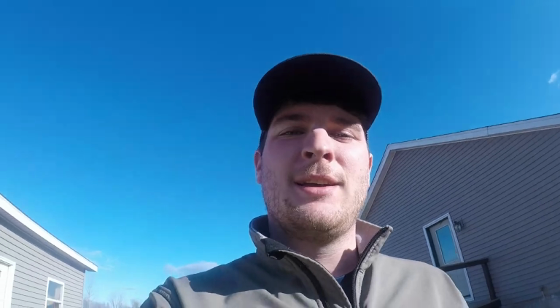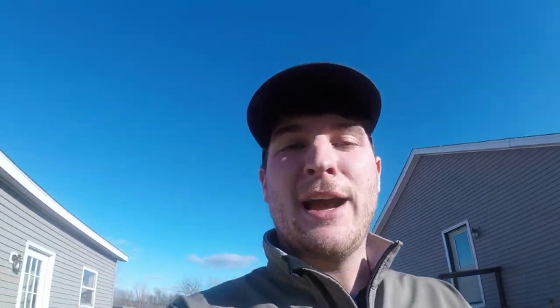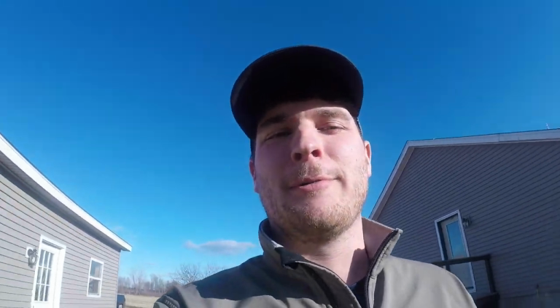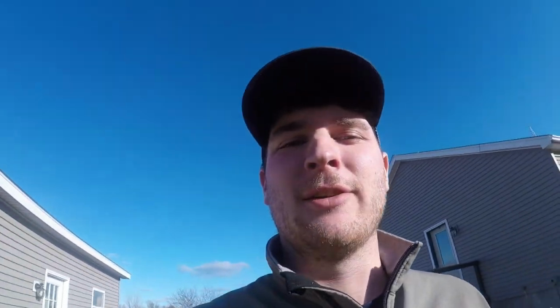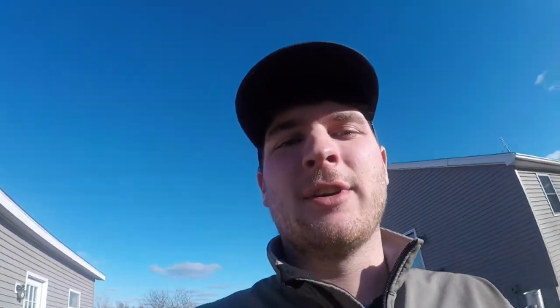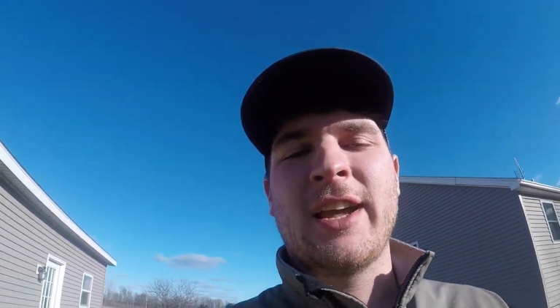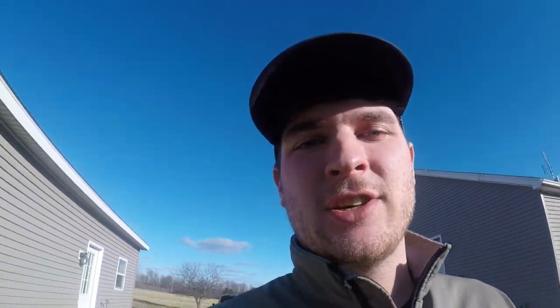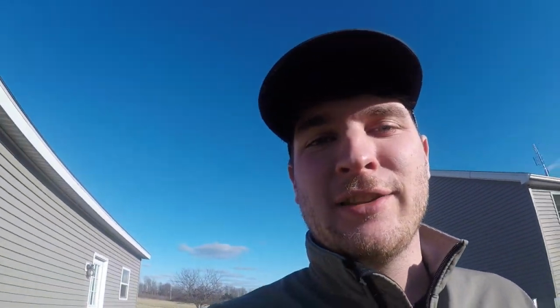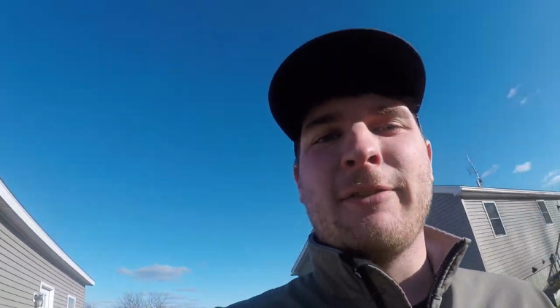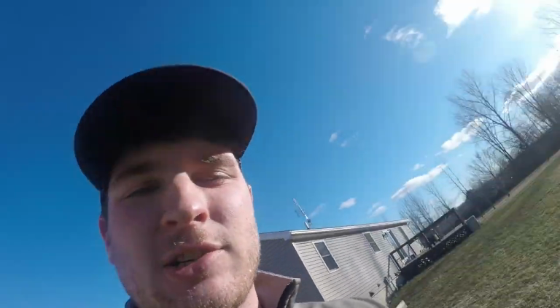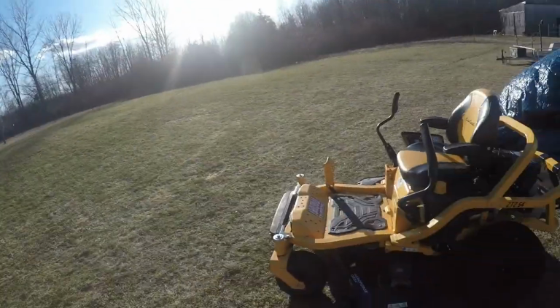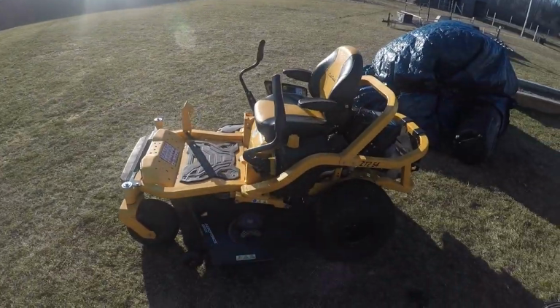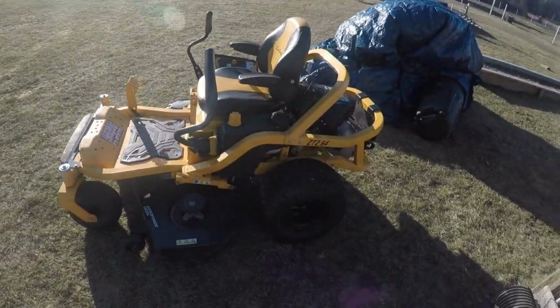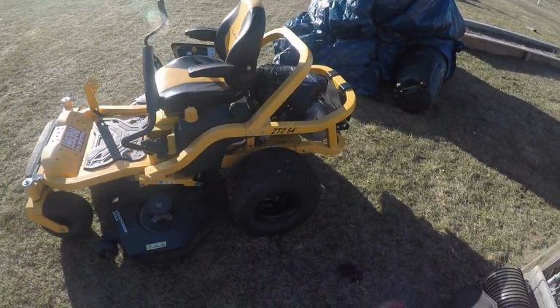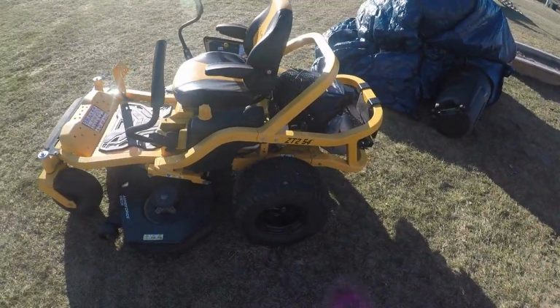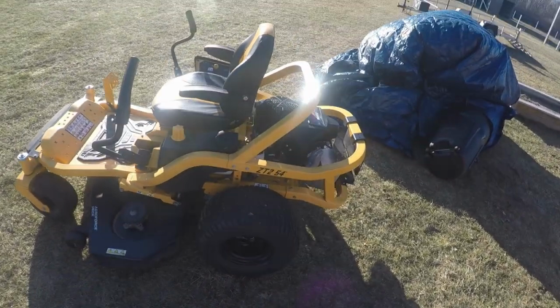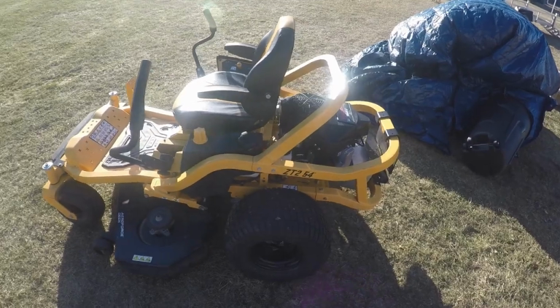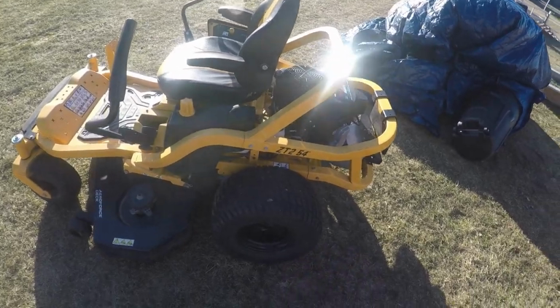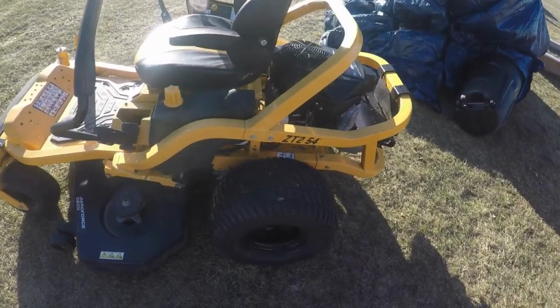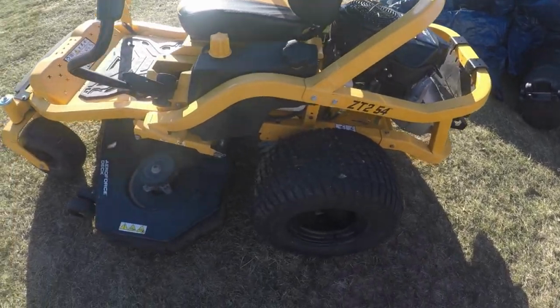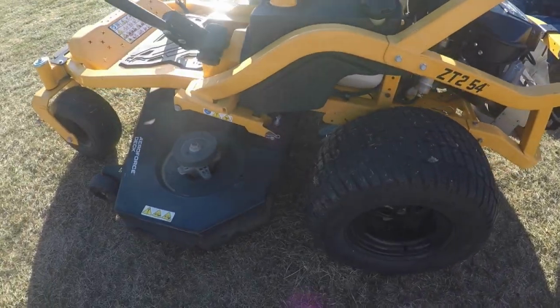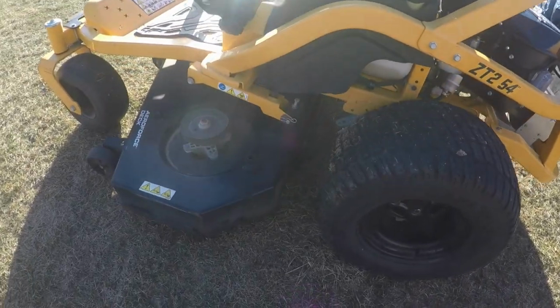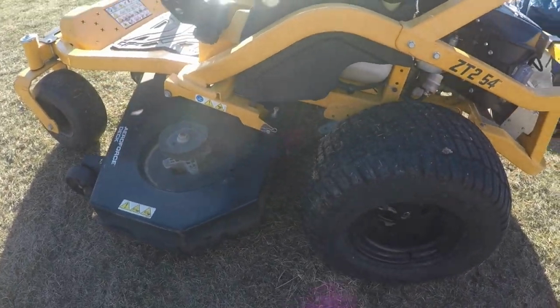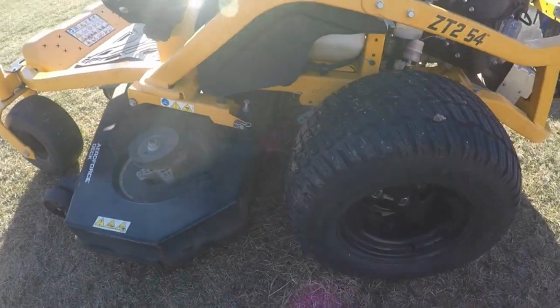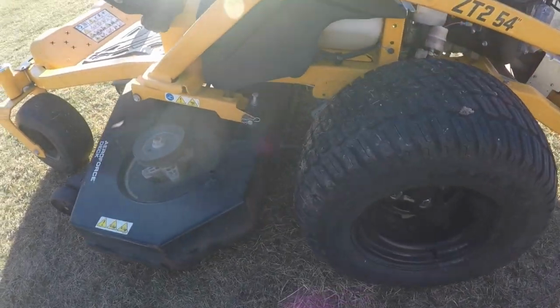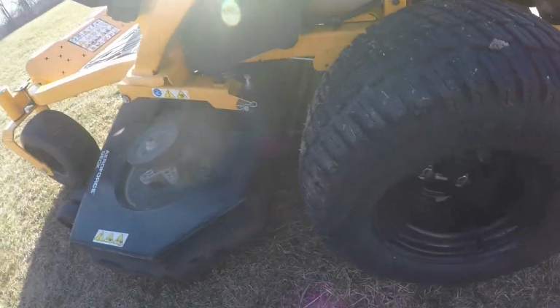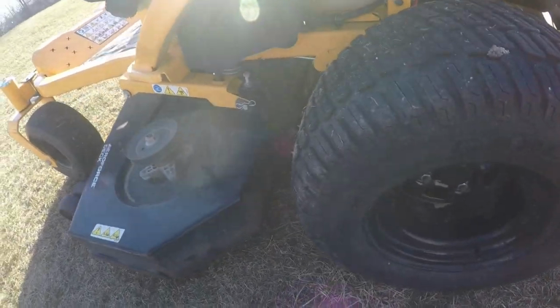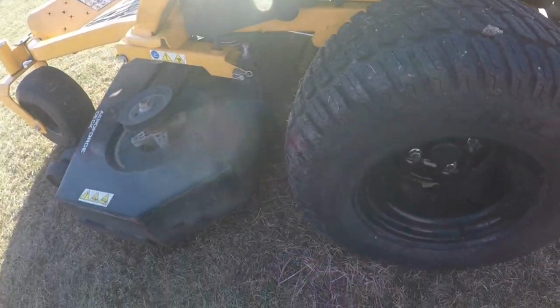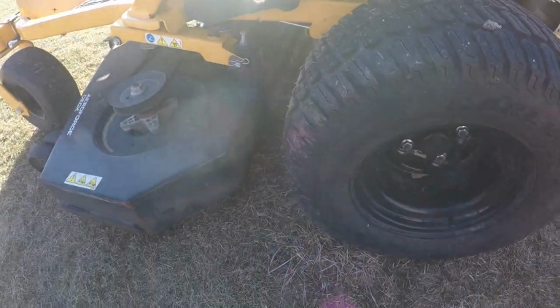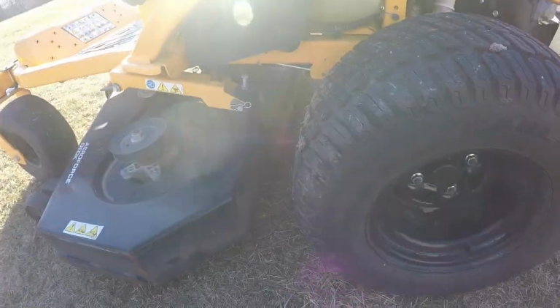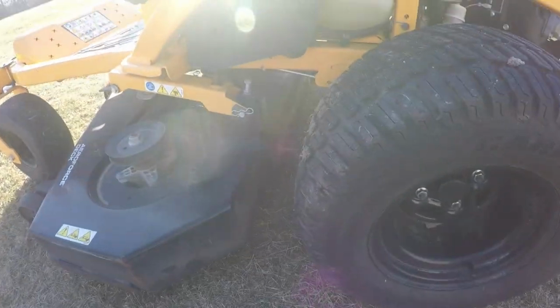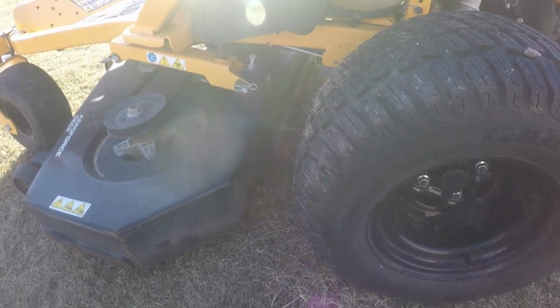Hey guys, welcome back to Armstrong's Cutting Edge. Today I'm going to be showing you on my Cub Cadet Ultima 54 inch deck how to make a DIY striping kit.